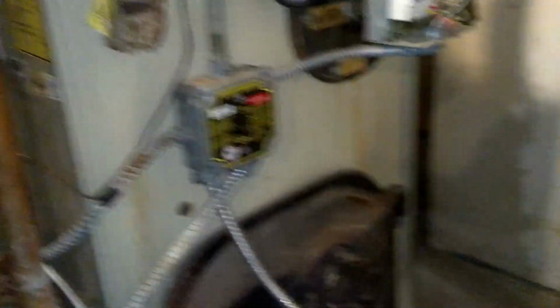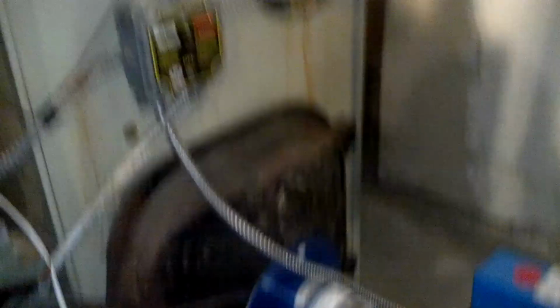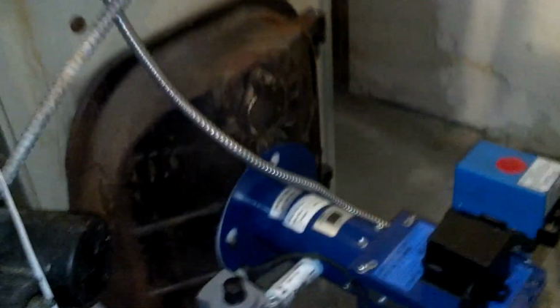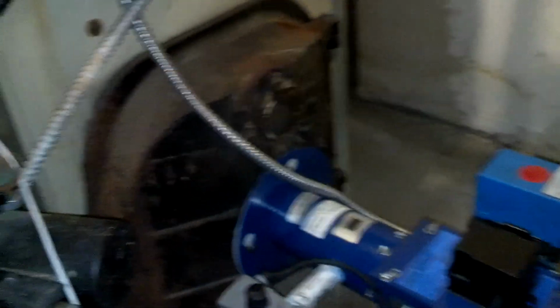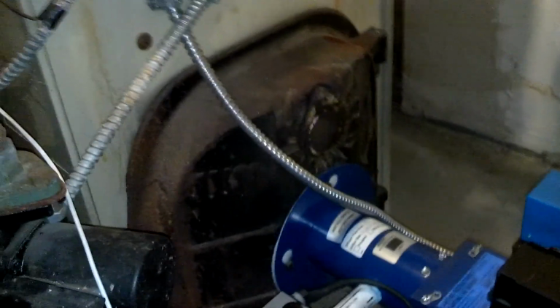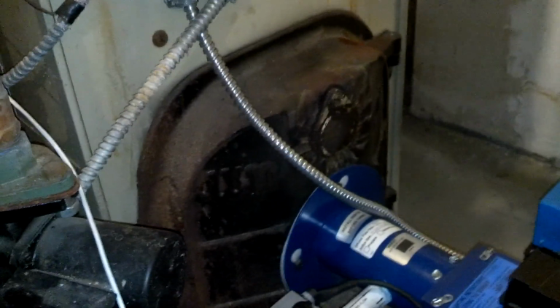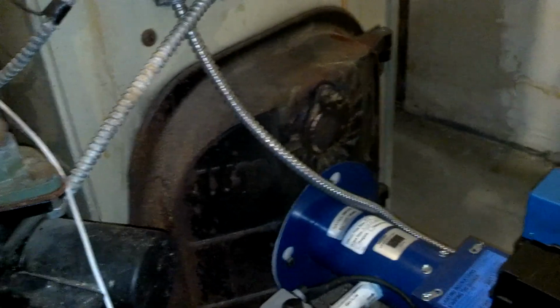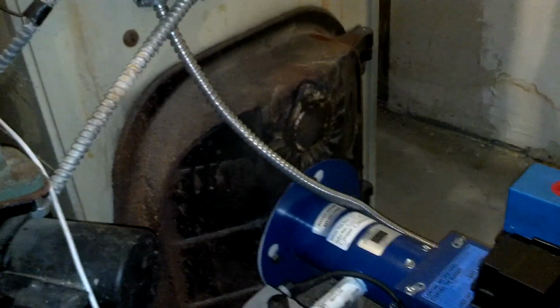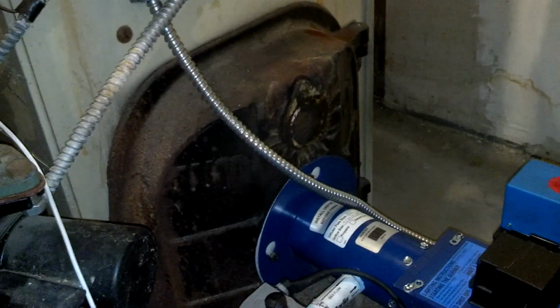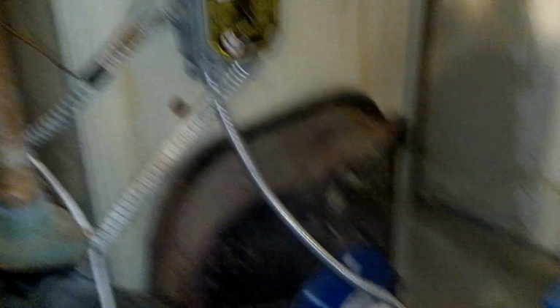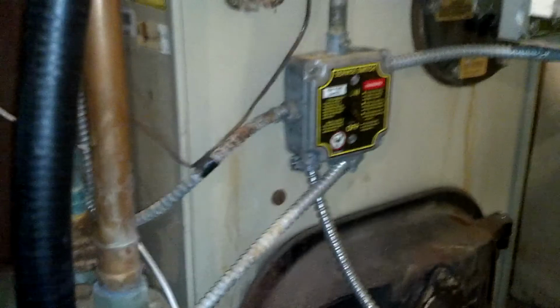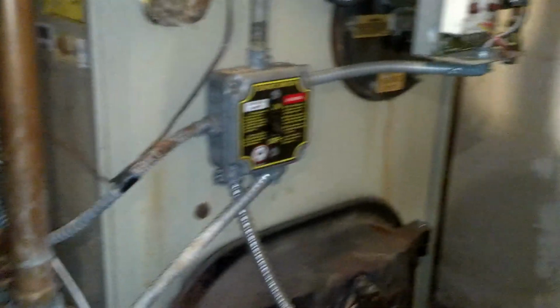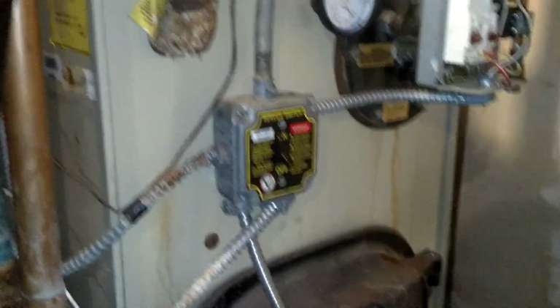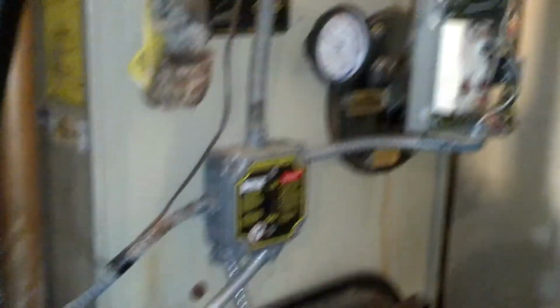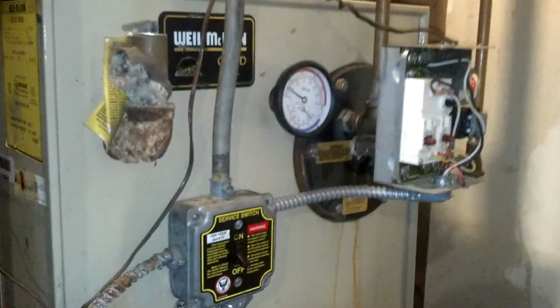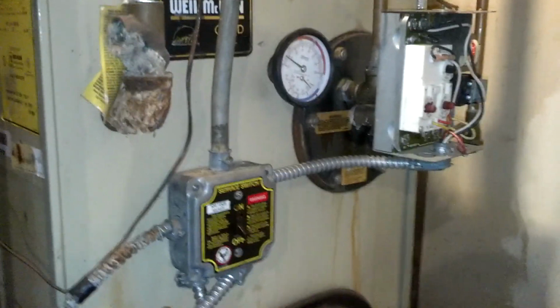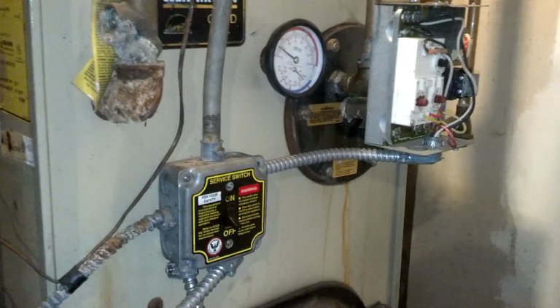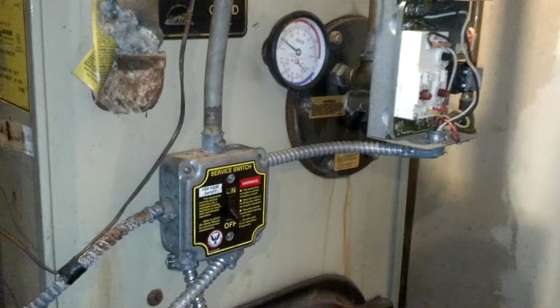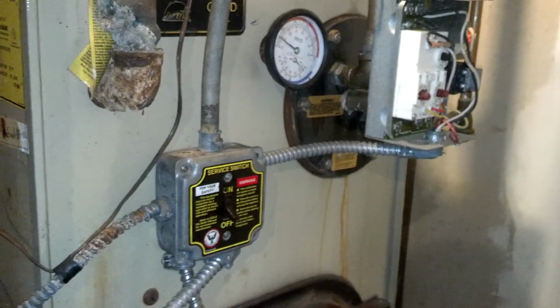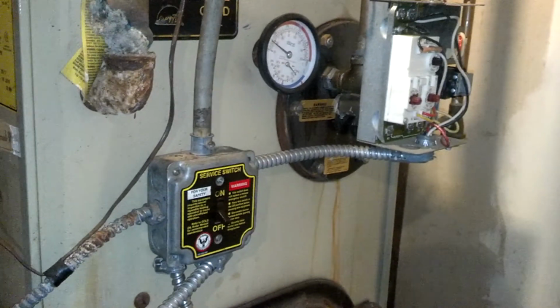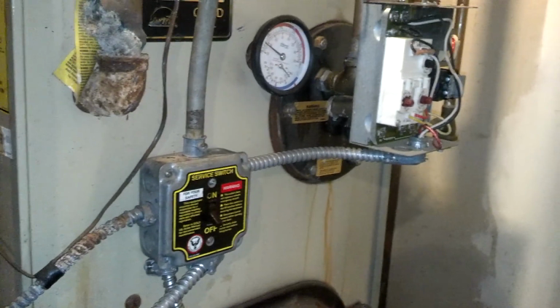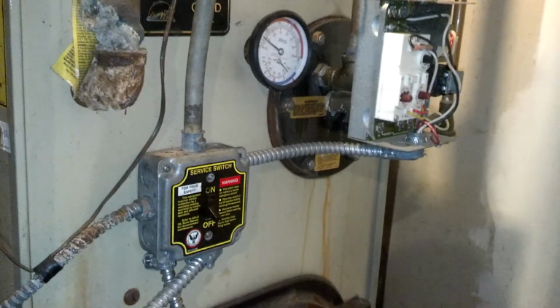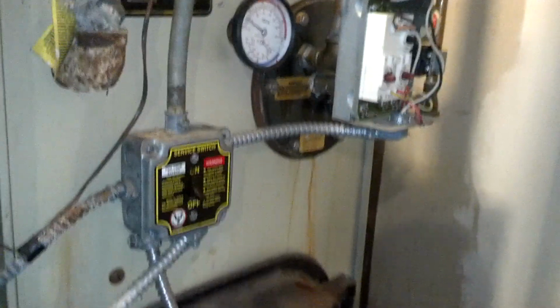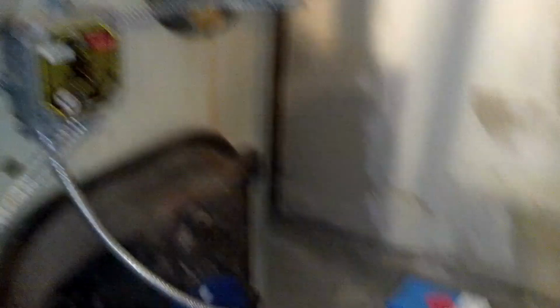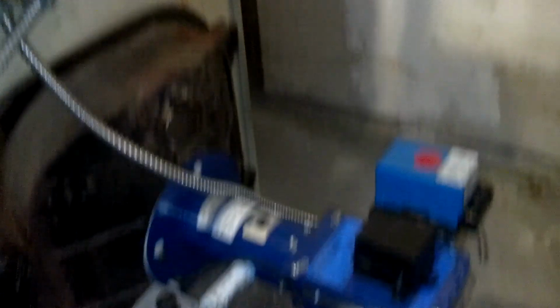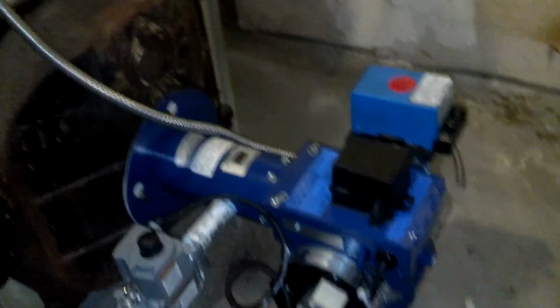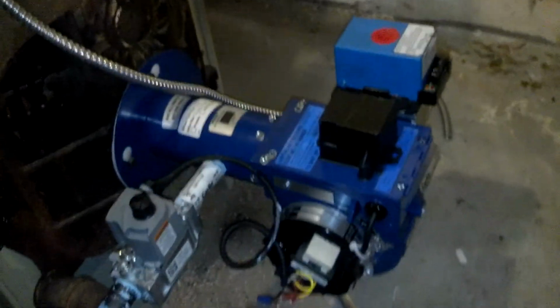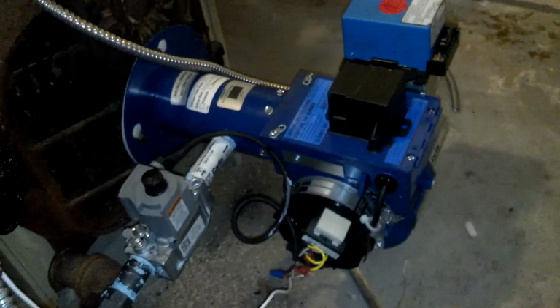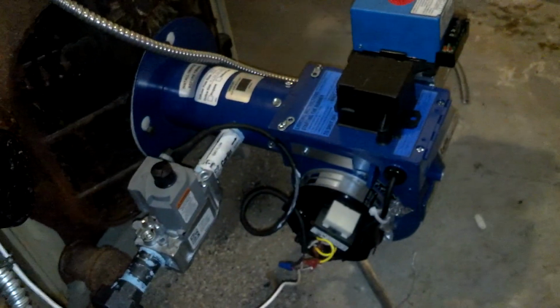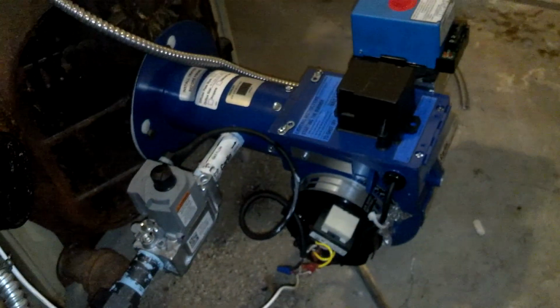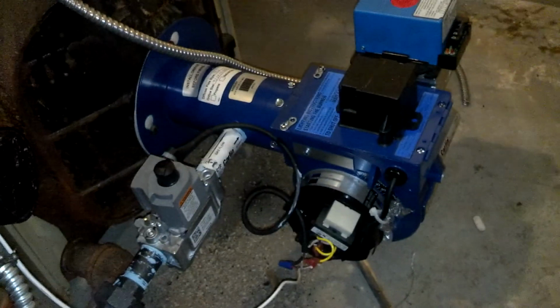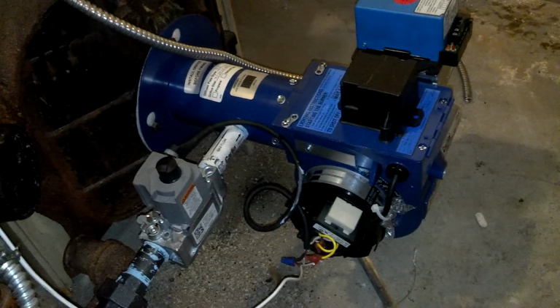Hi, this is Jeff Voska. Today I am converting a Wal-McLean Gold WTG04 with one of the Carlin gas conversion burners.